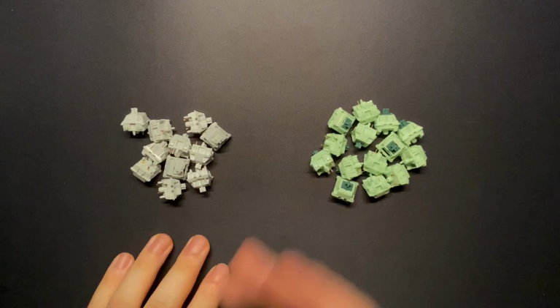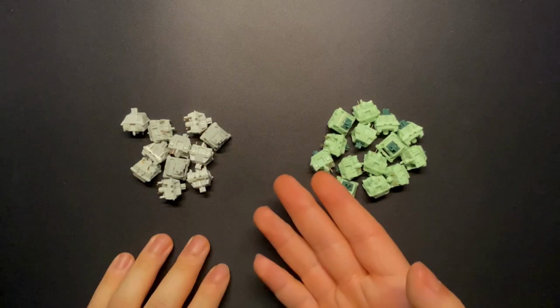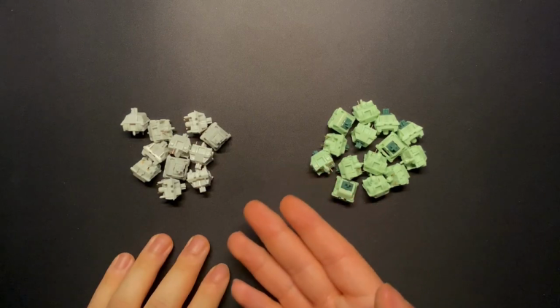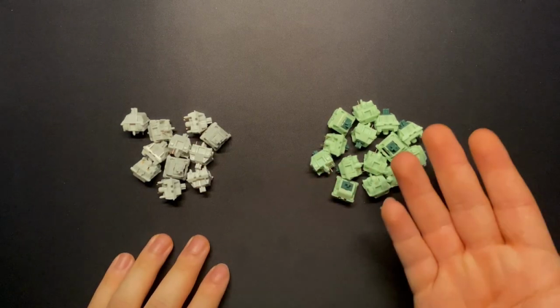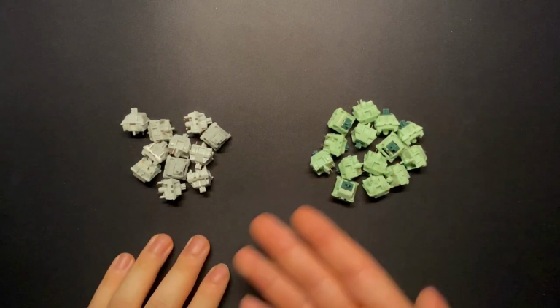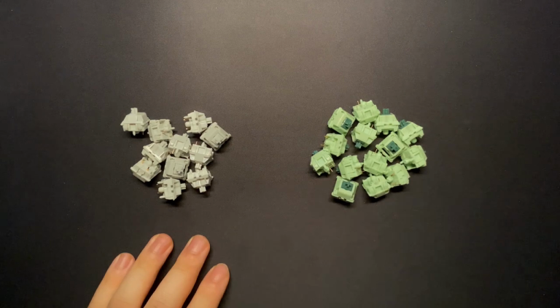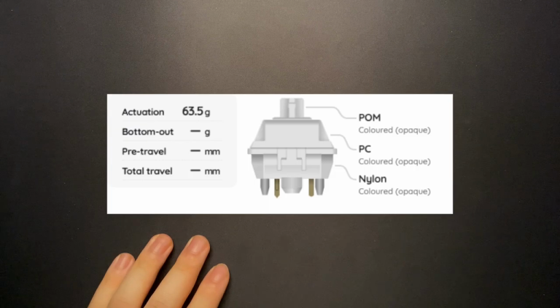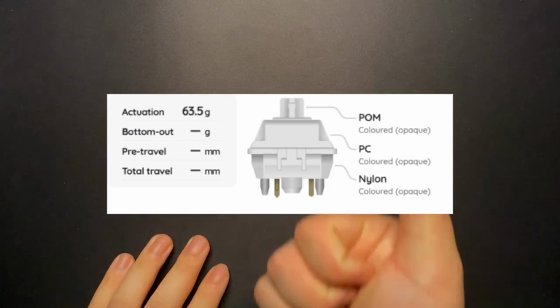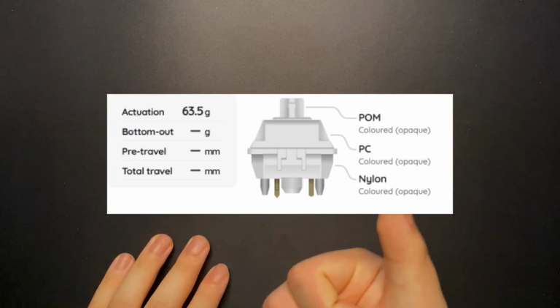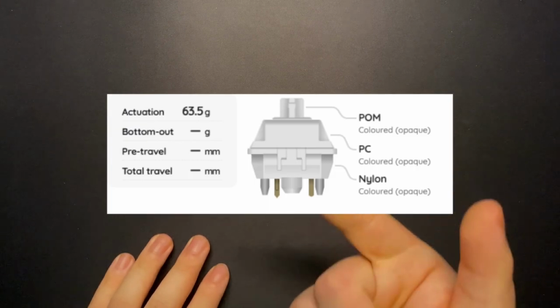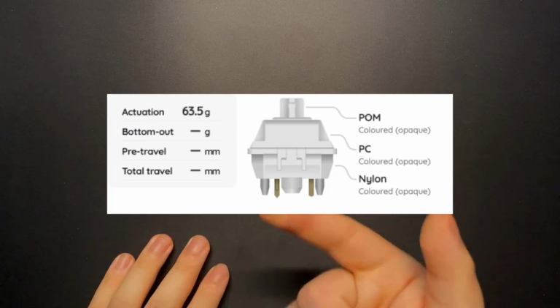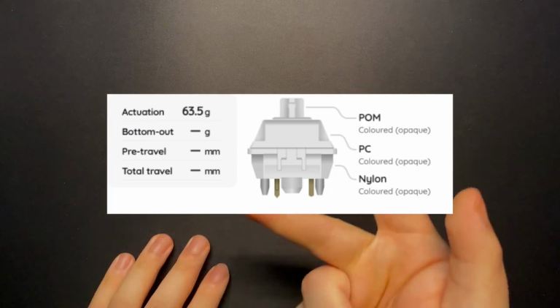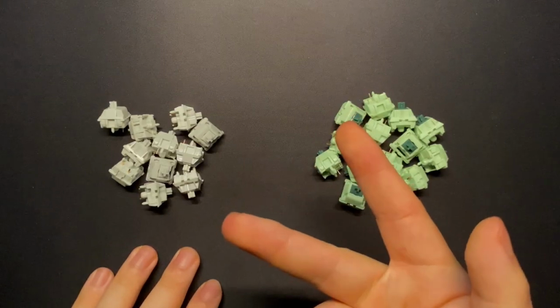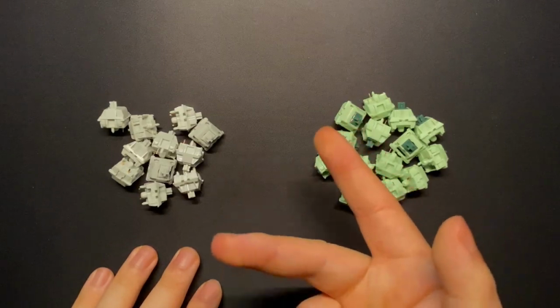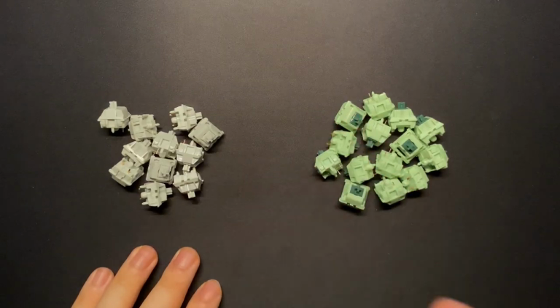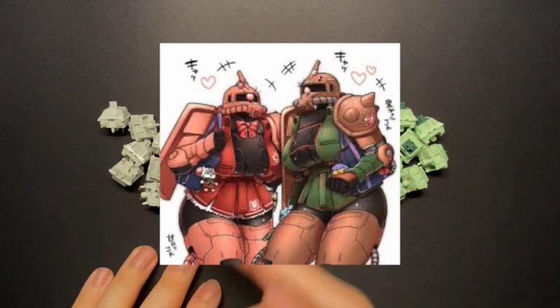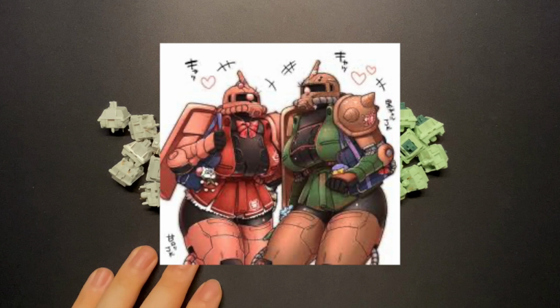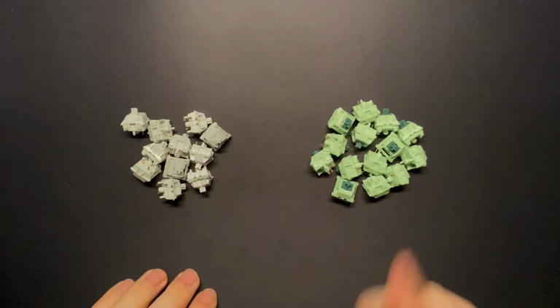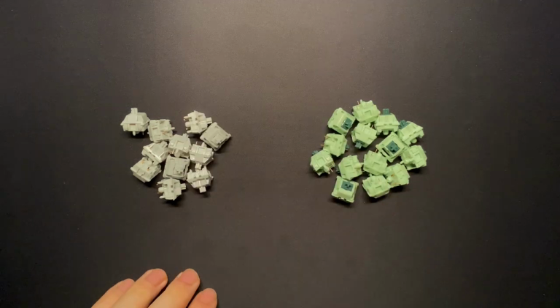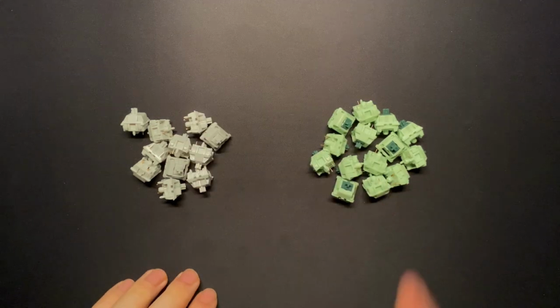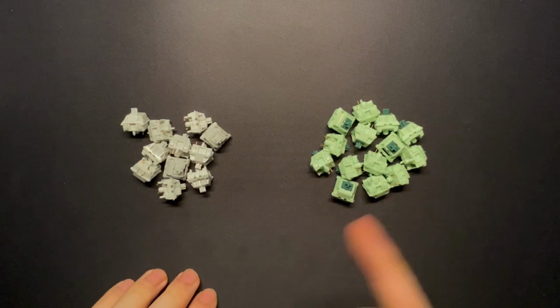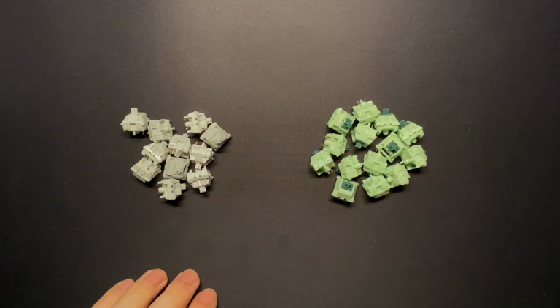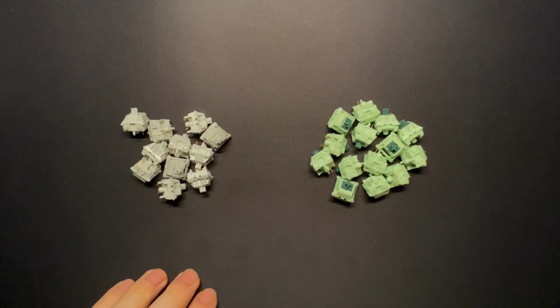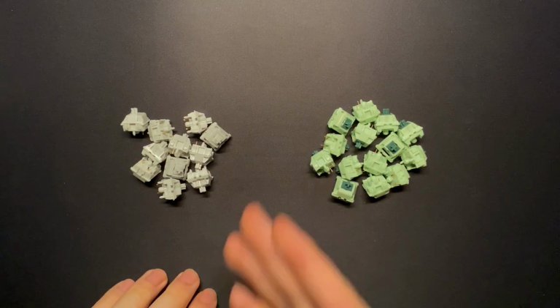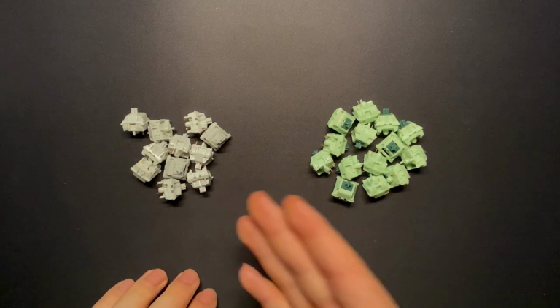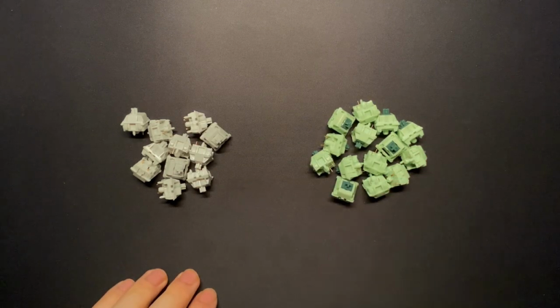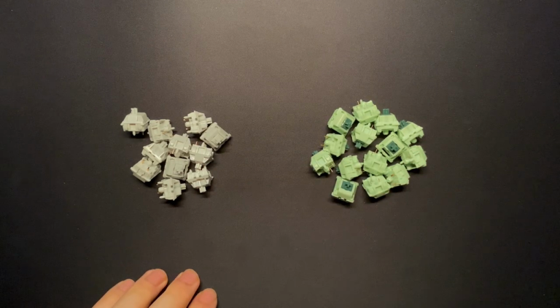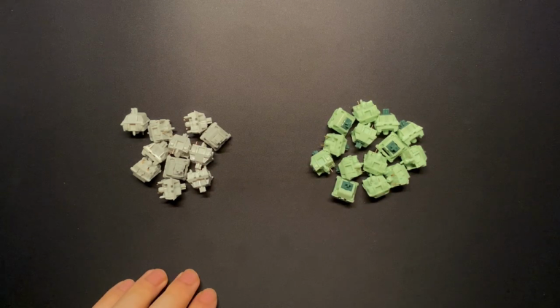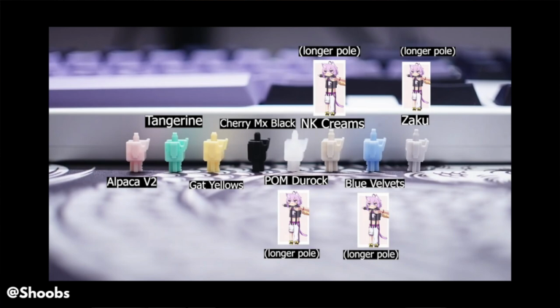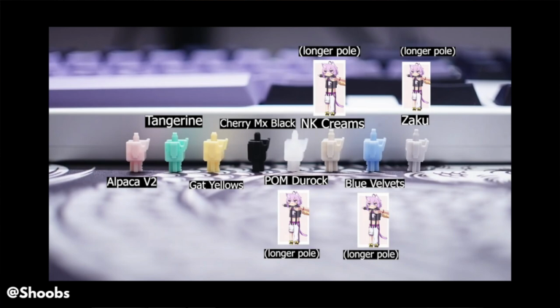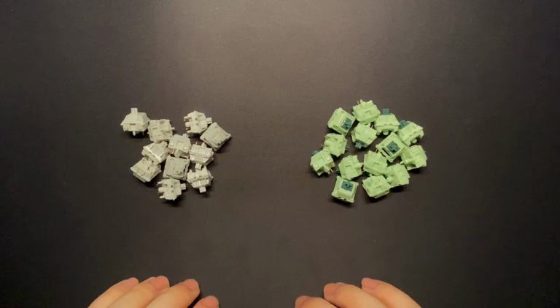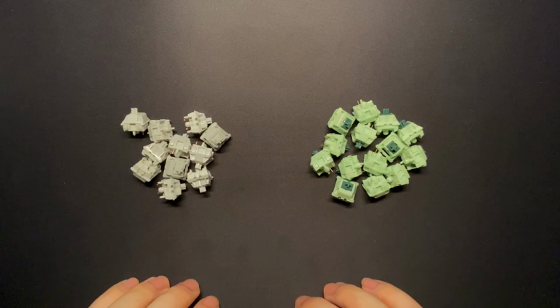At first glance, the Zakus seem unremarkable in every way: PC top, nylon bottom, POM stem, and a name taken from a freaking anime. But there's one important factor that seals the fate of the Zakus as a cult classic — the long-pole stem.